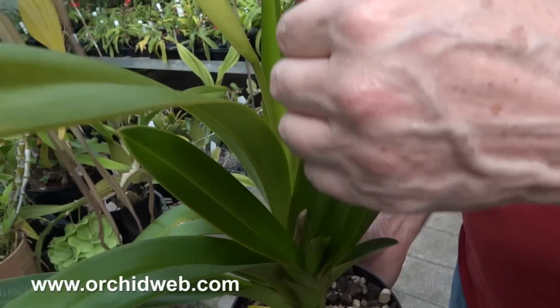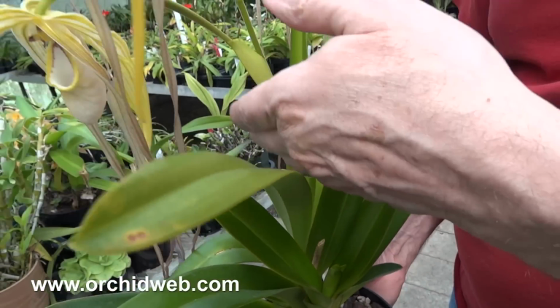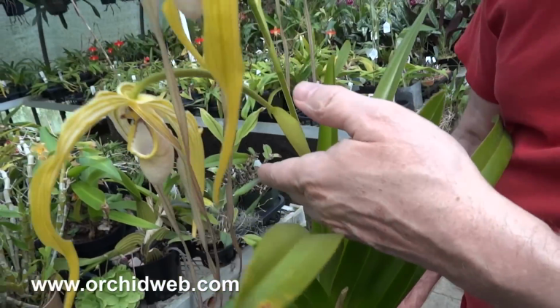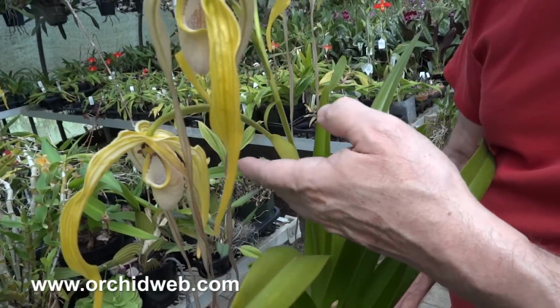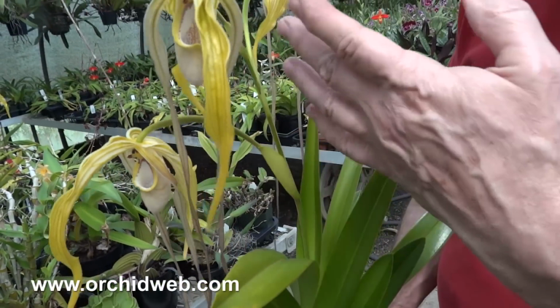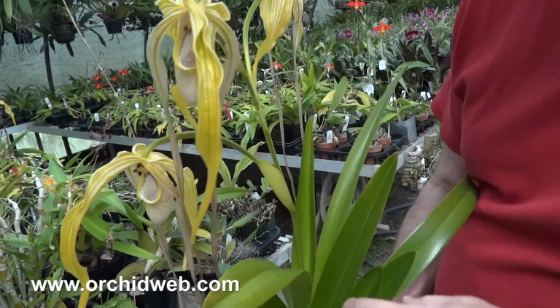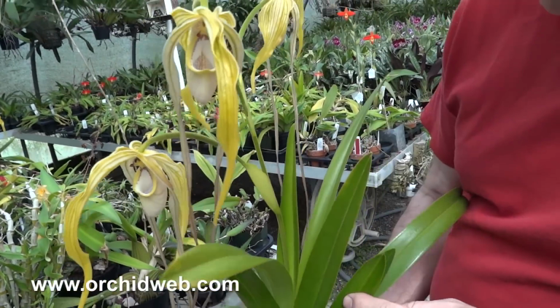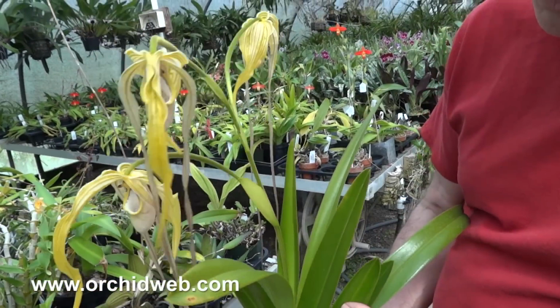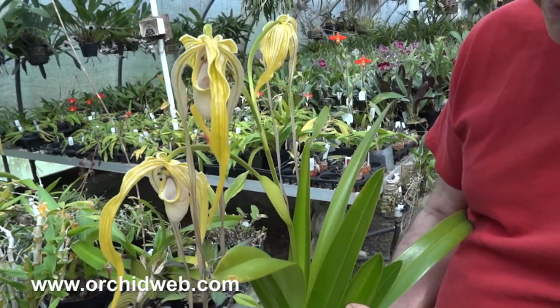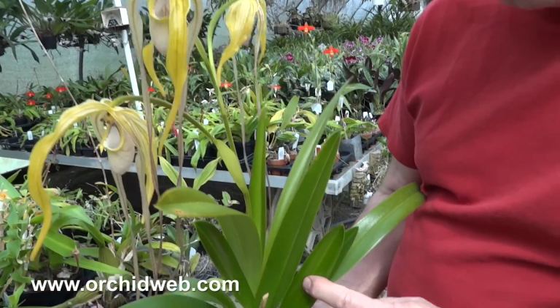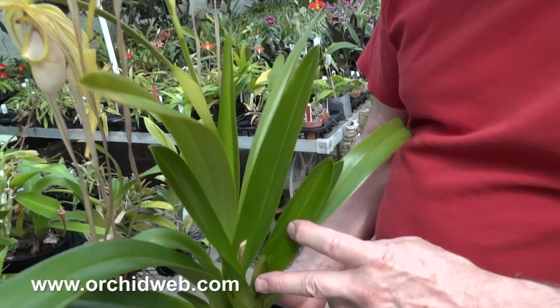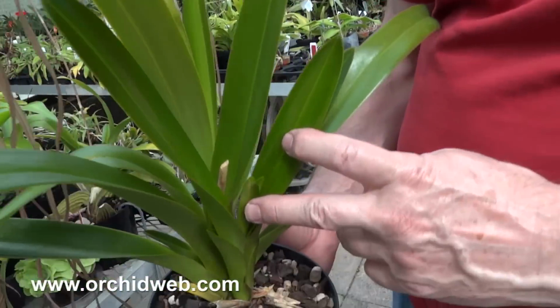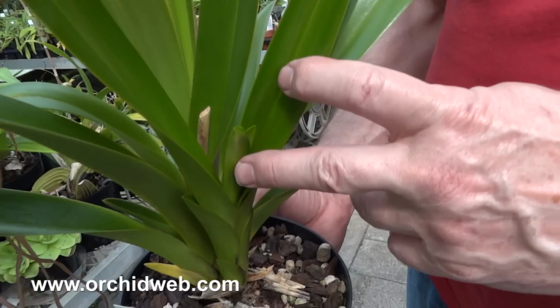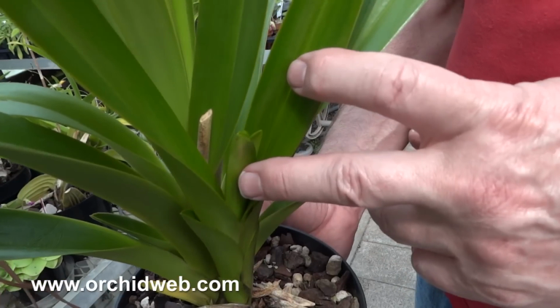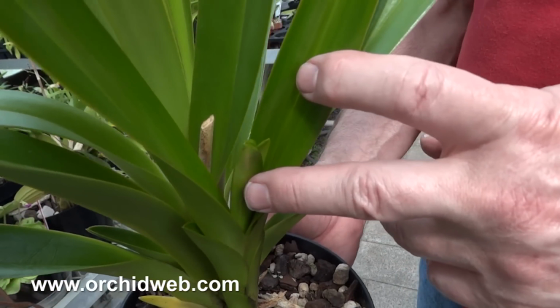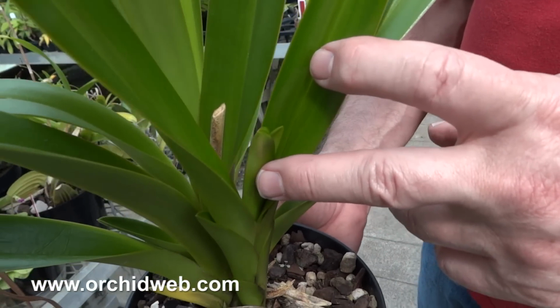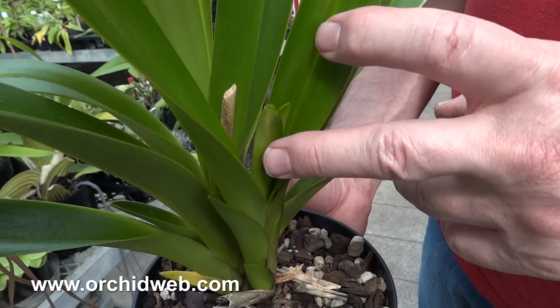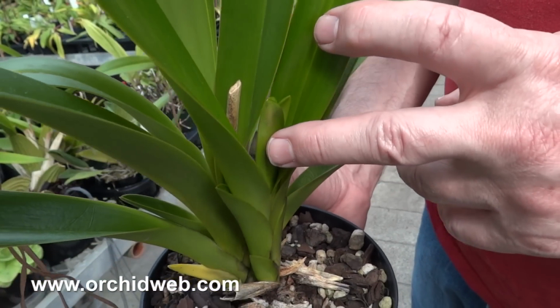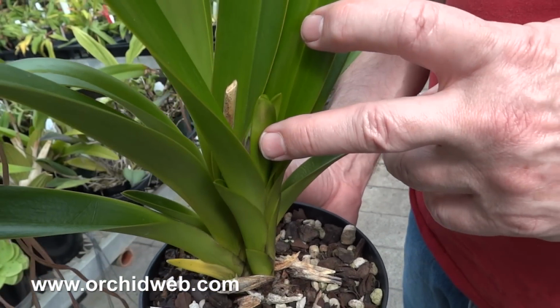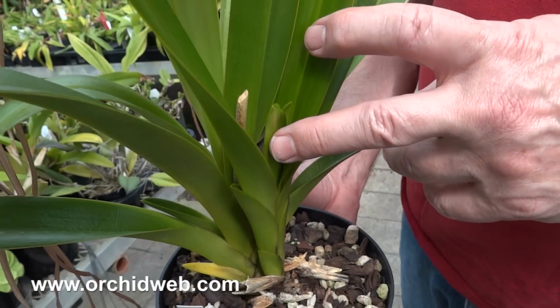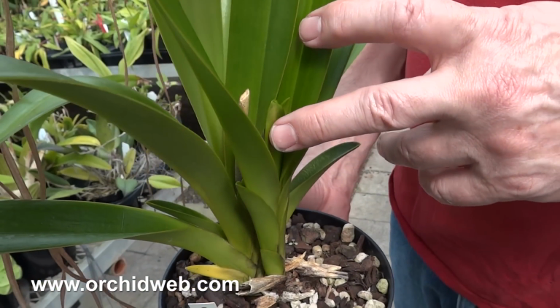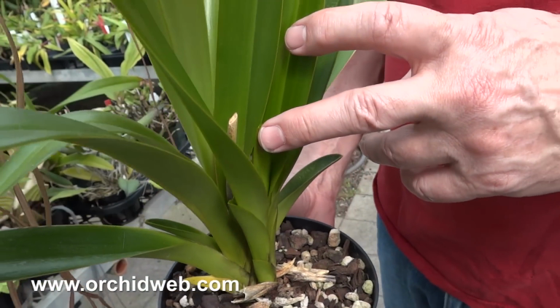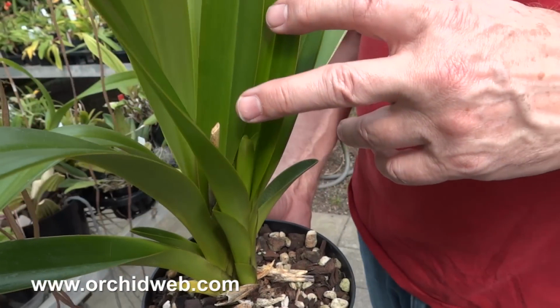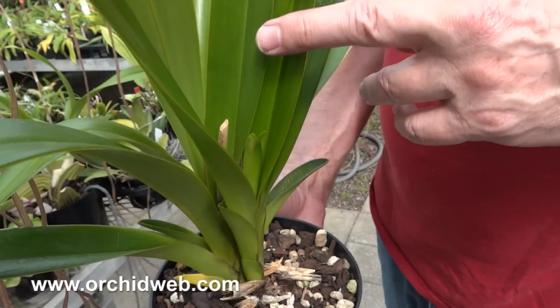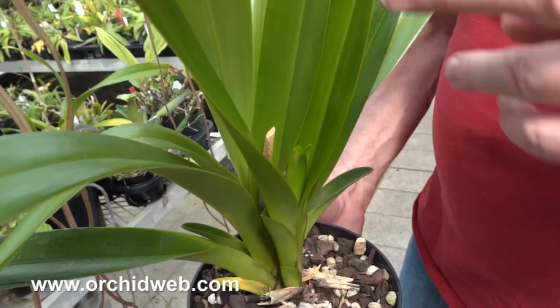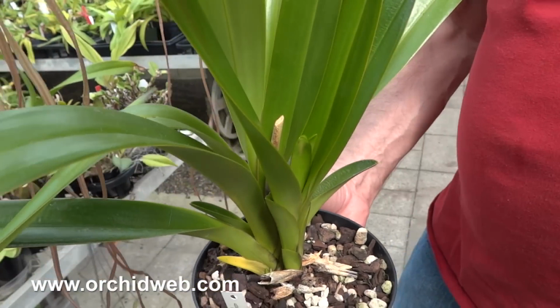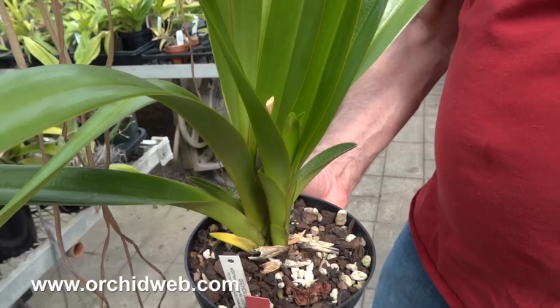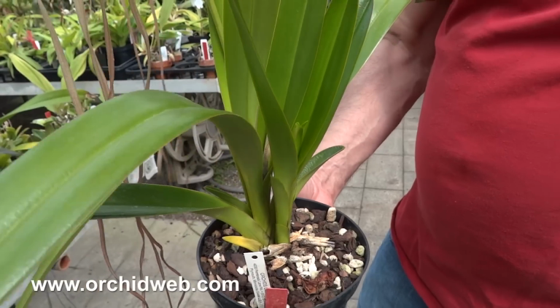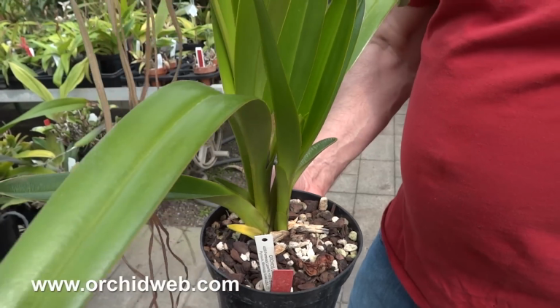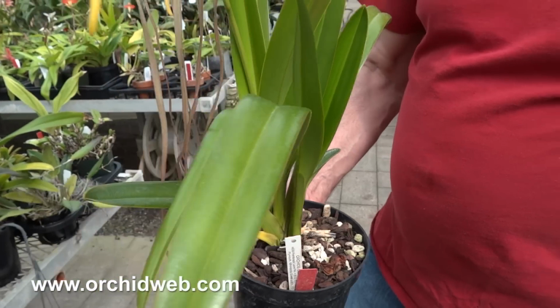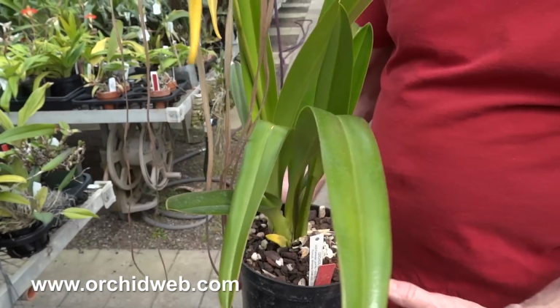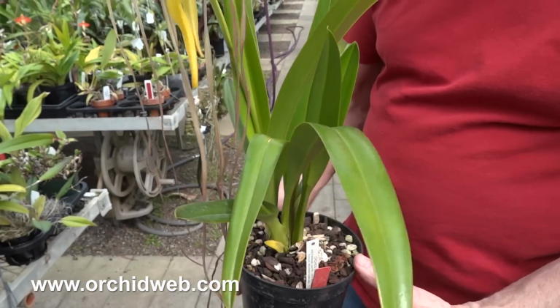A new growth started over here and it's flowering, and yet there's another growth here with a spike coming. The flowers are not super long-lasting — they can go for about a month, which isn't bad for a Frag.